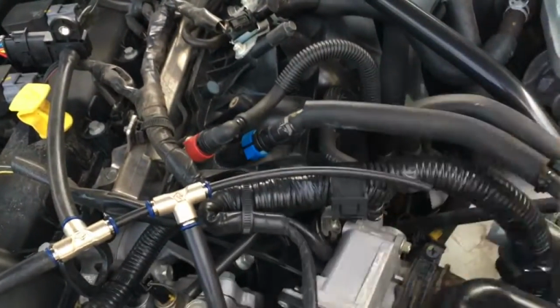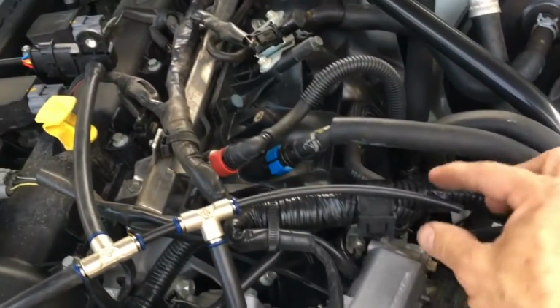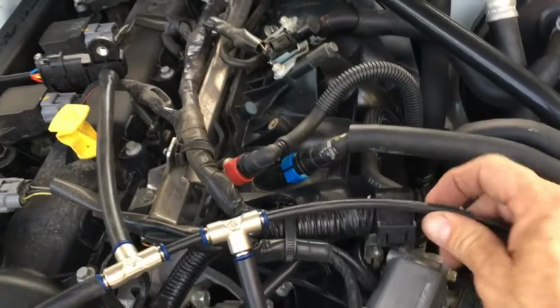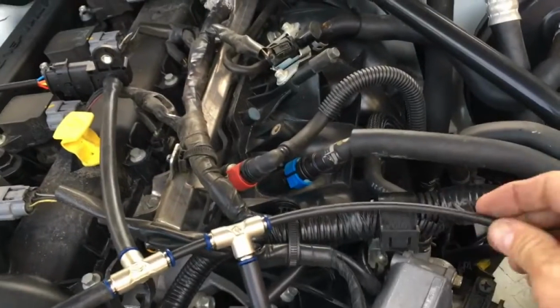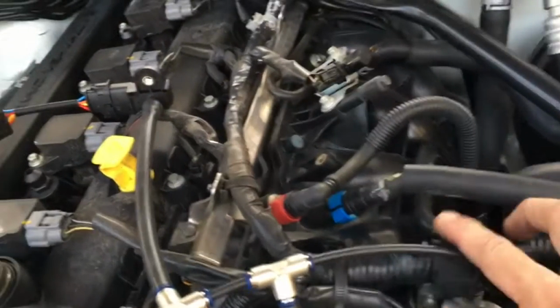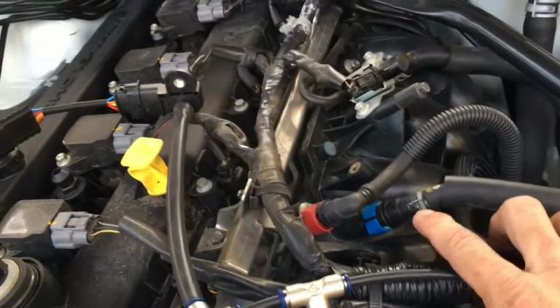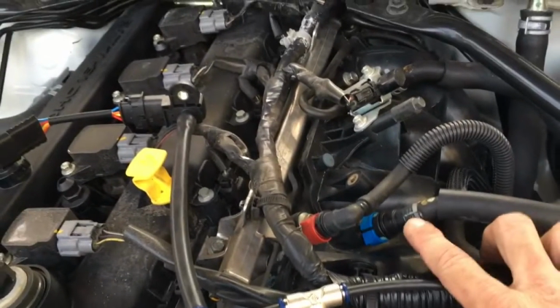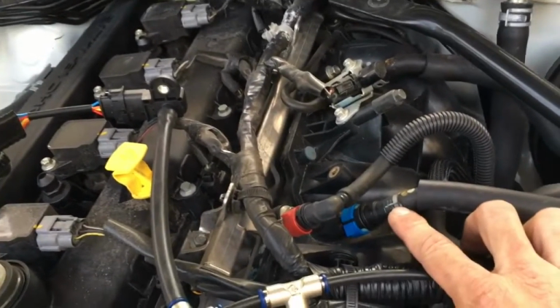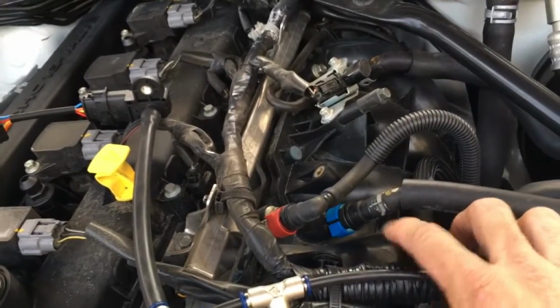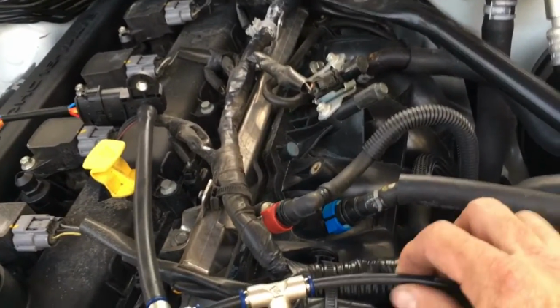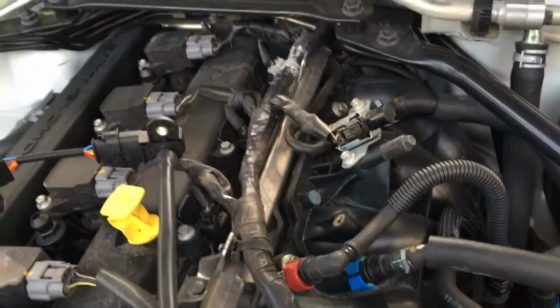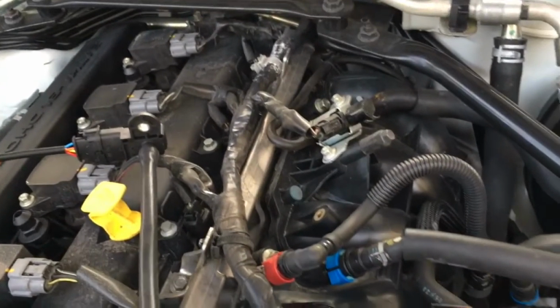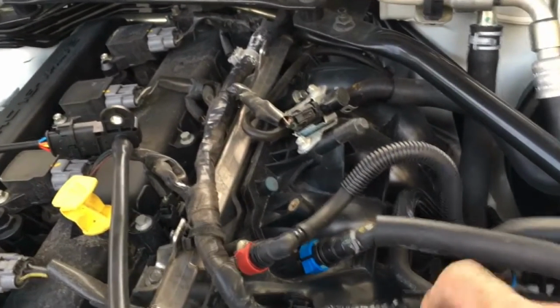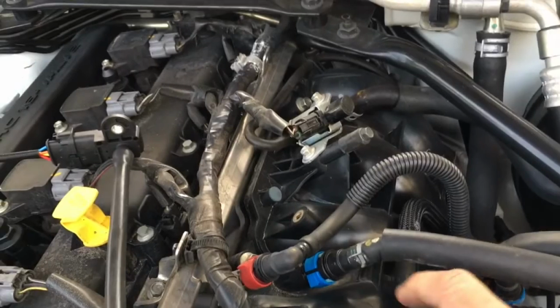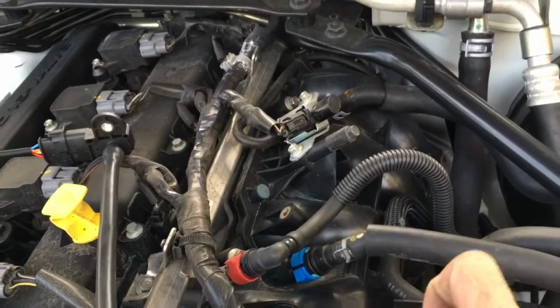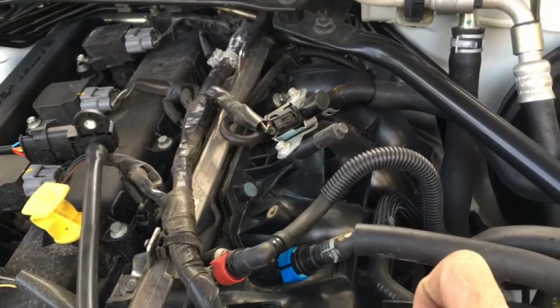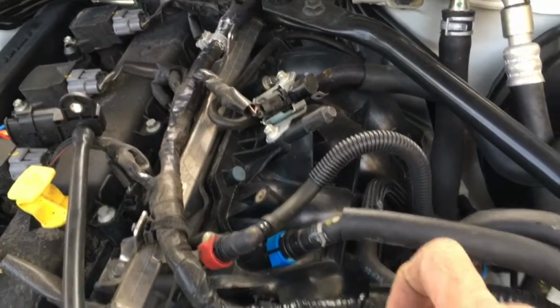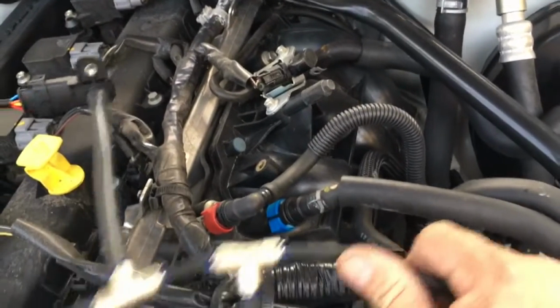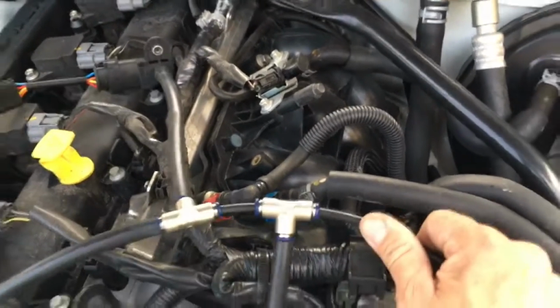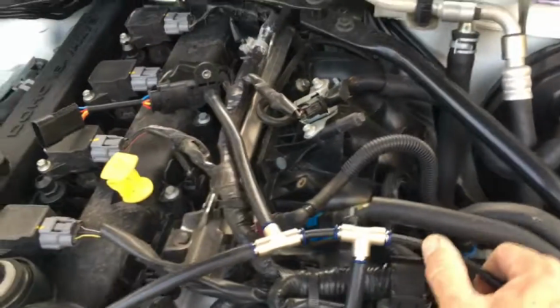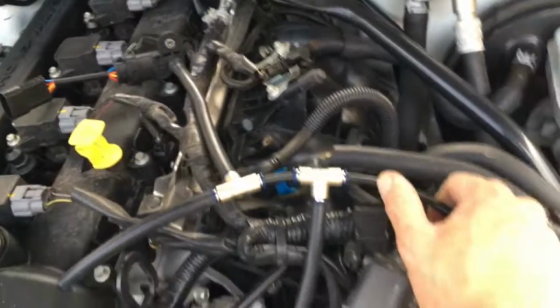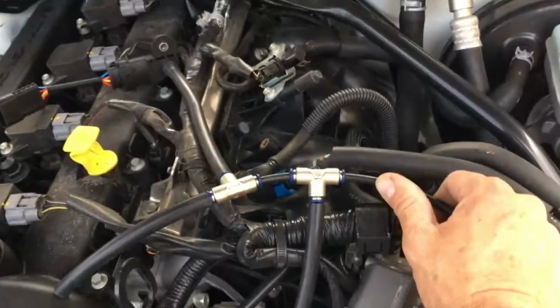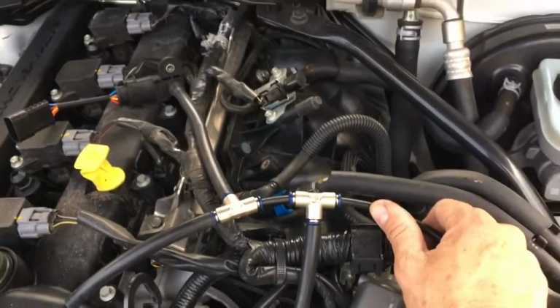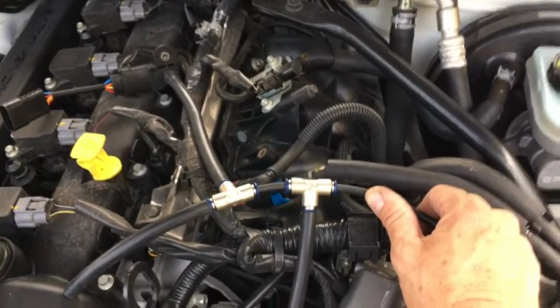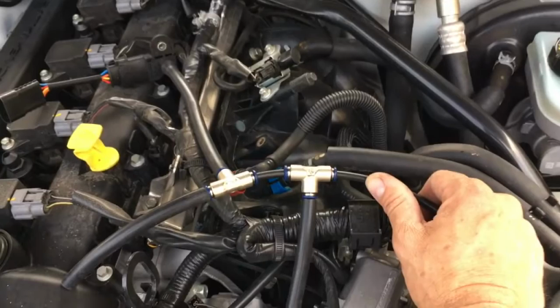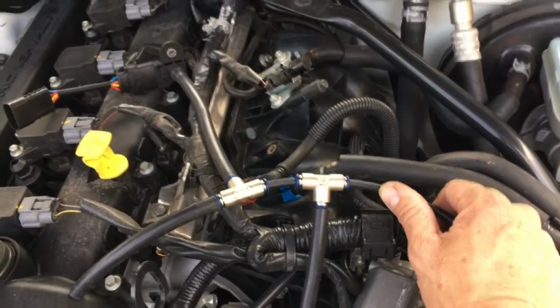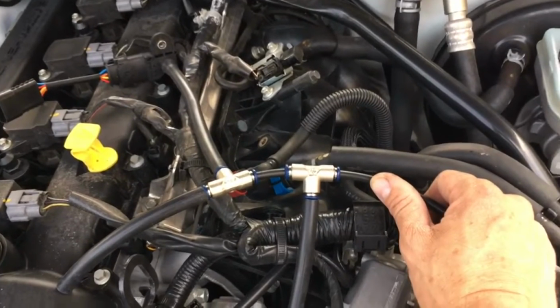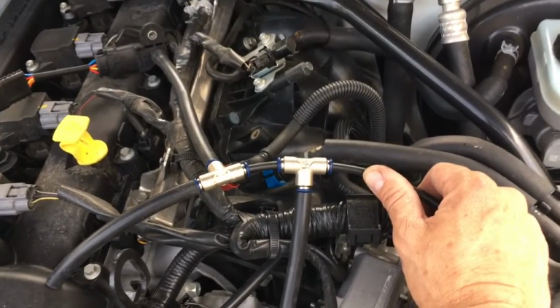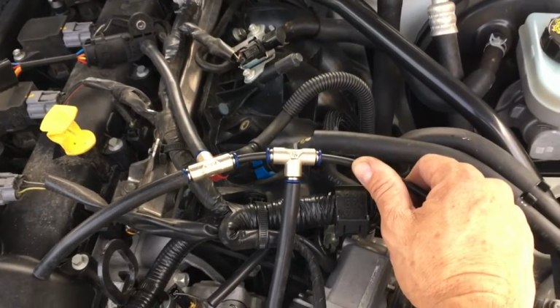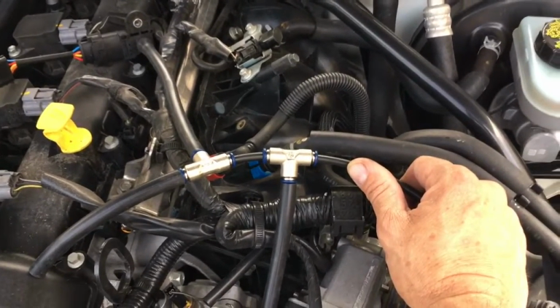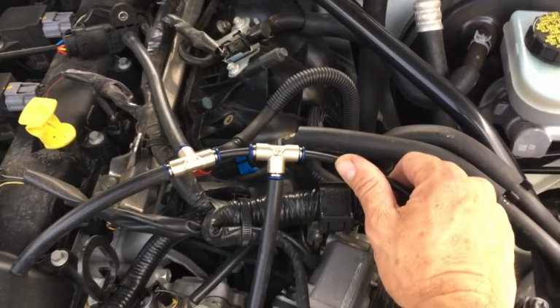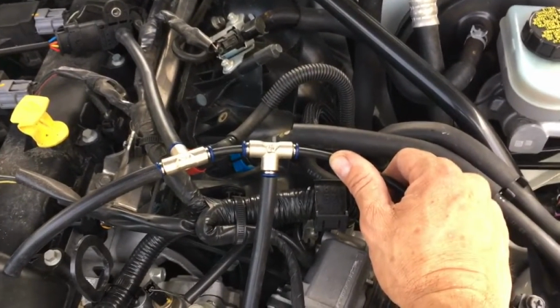This hard nylon is going to go into the hose that we removed. You just need to loosen that clamp, stick this line in as far as it goes, then release the clamp and it's going to stay fast in there. That's our plug-and-play 3-bar MAP sensor — if you have any questions, feel free to call us.